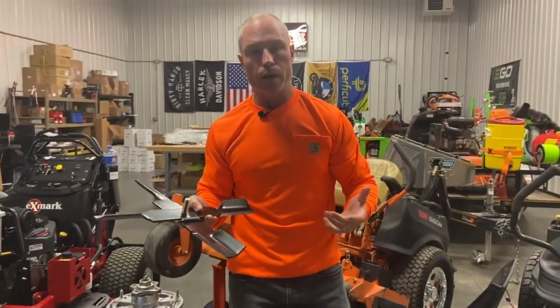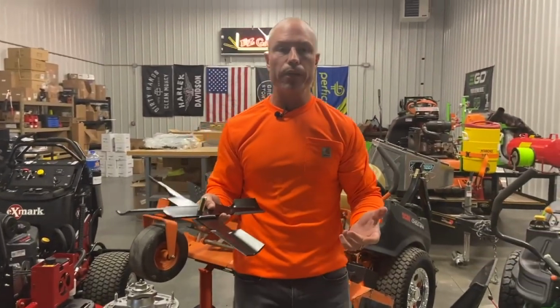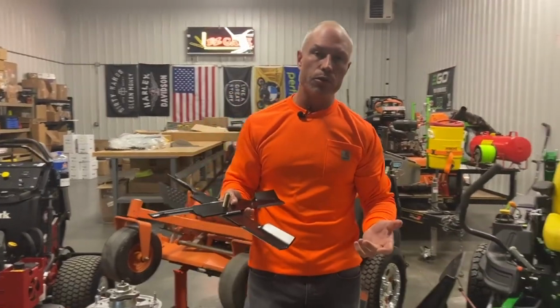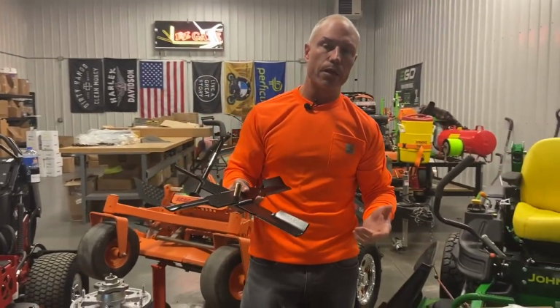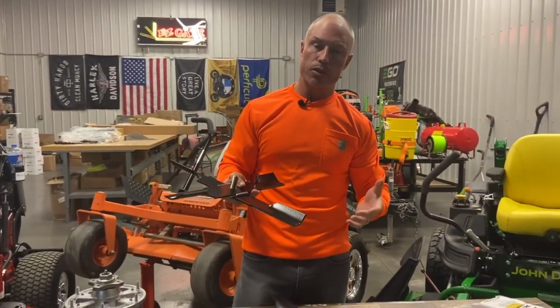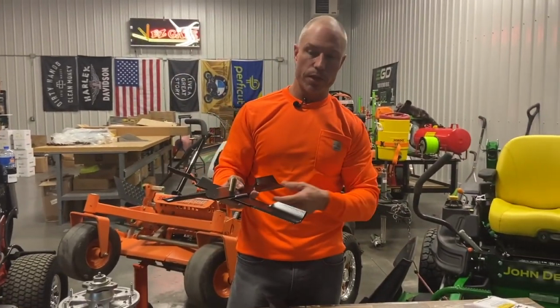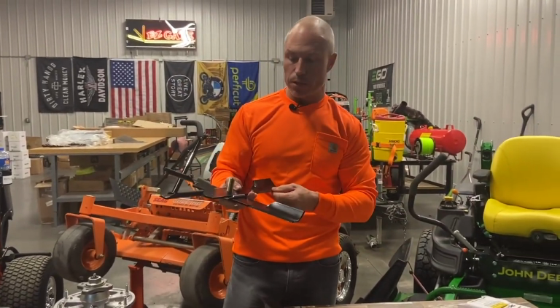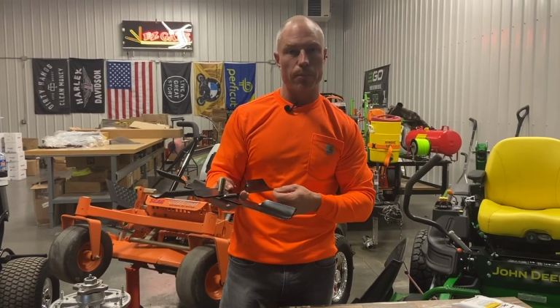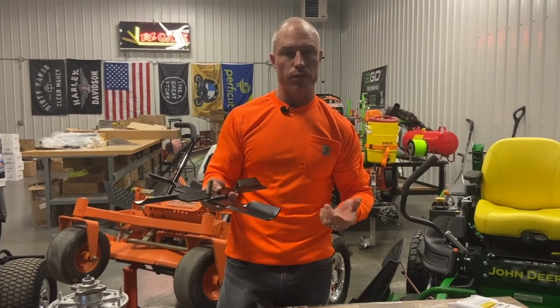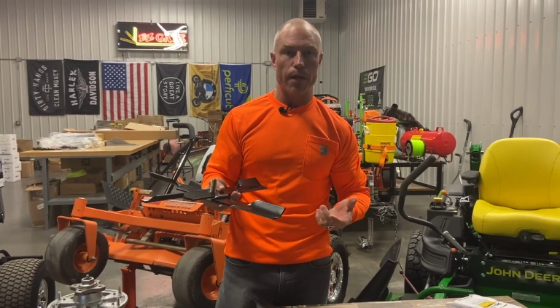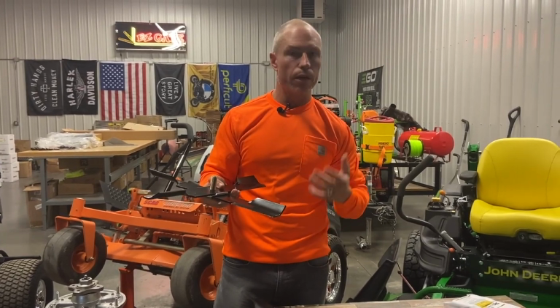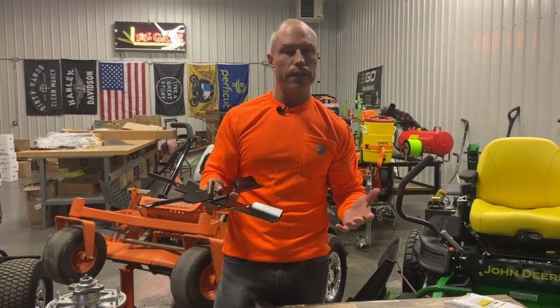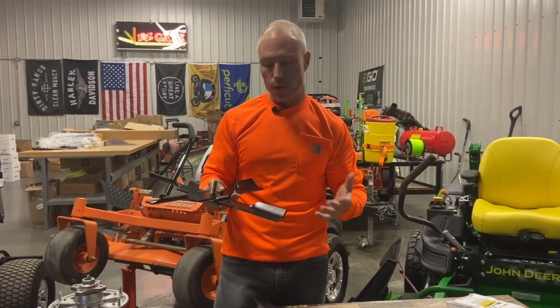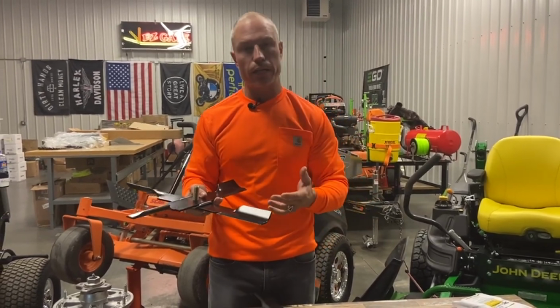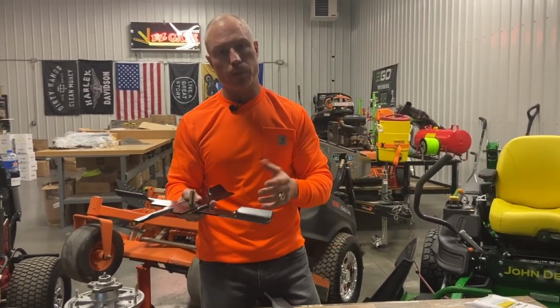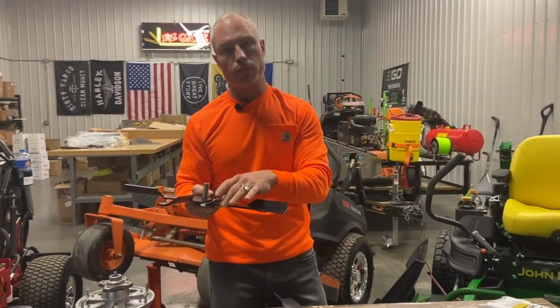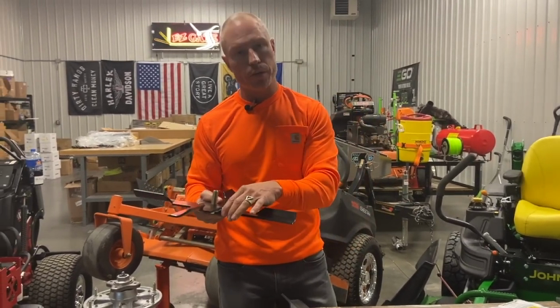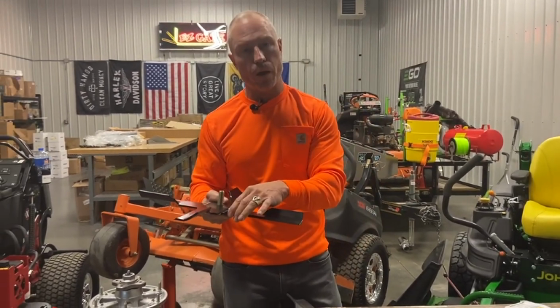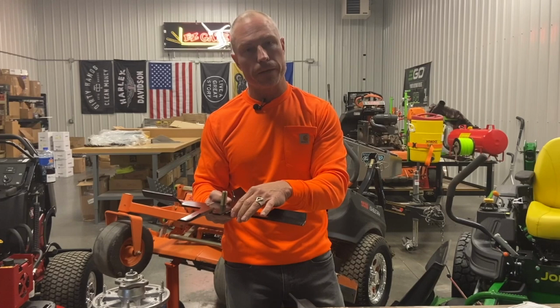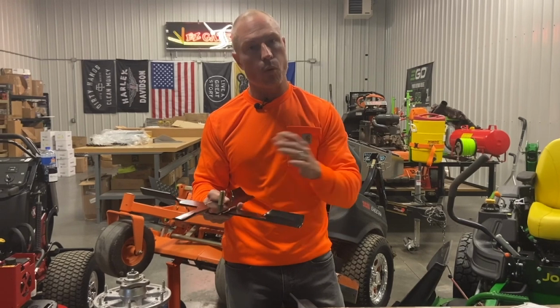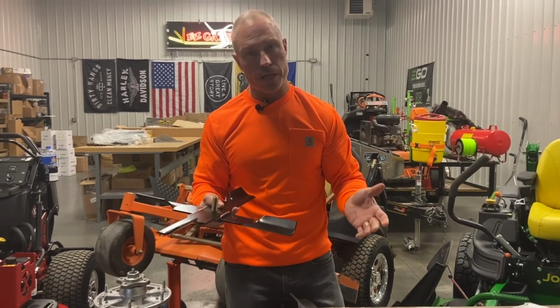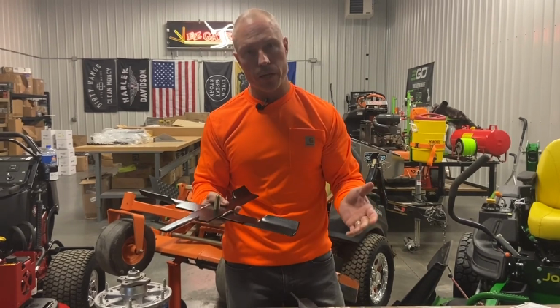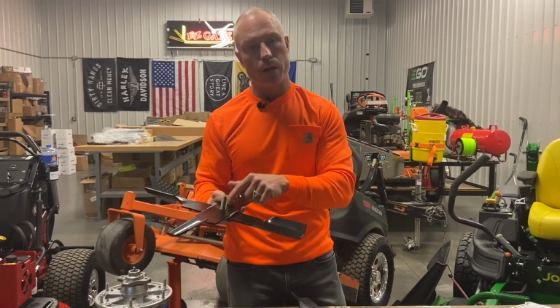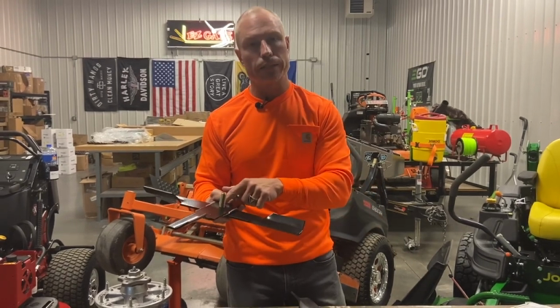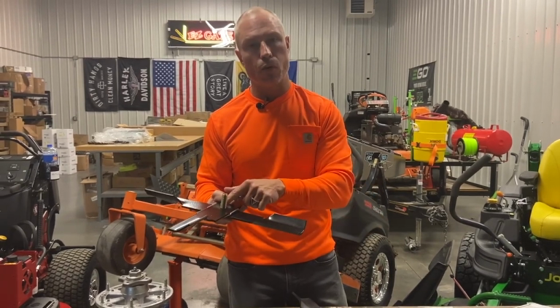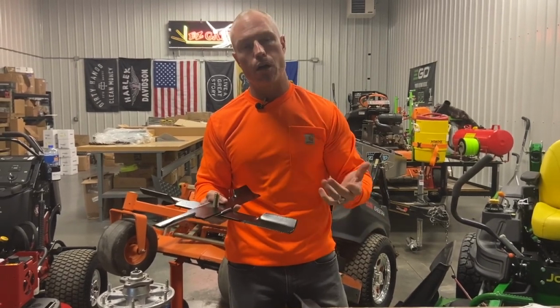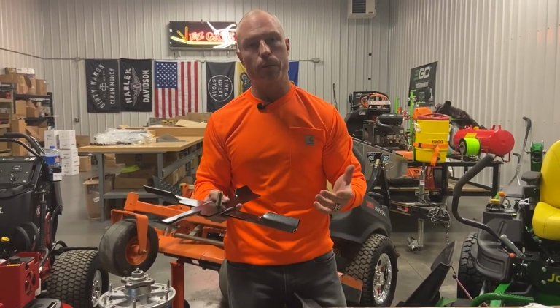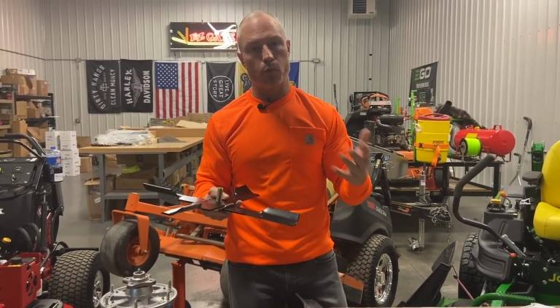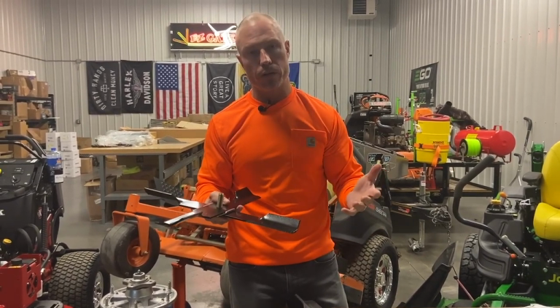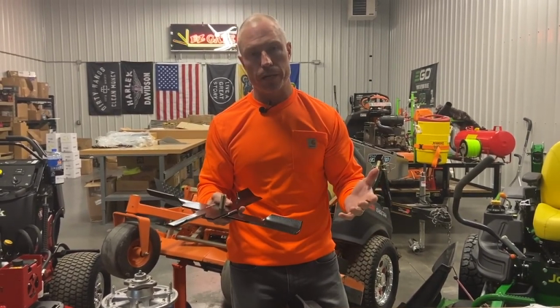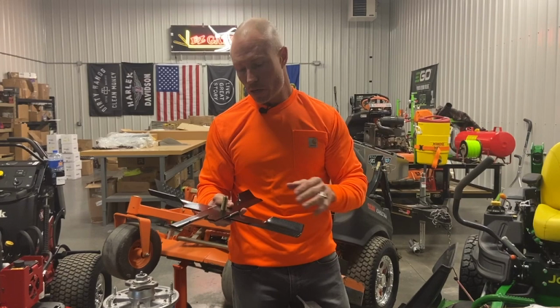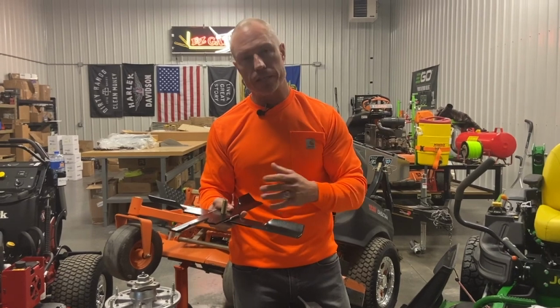What I recommend you do — before you send me a bunch of emails about whether this works on your mower — the best thing to do is take a look at your blades. Are you running a two-and-a-half-inch wide blade or a three-inch wide blade? And what size center hole? On our website, we've got four different X-Blade sets.